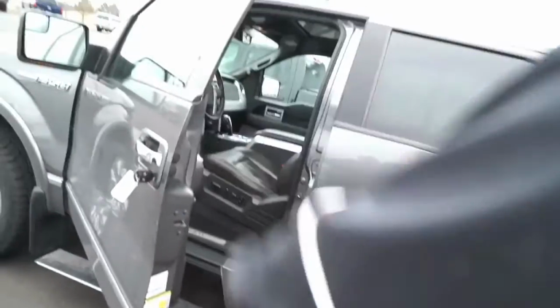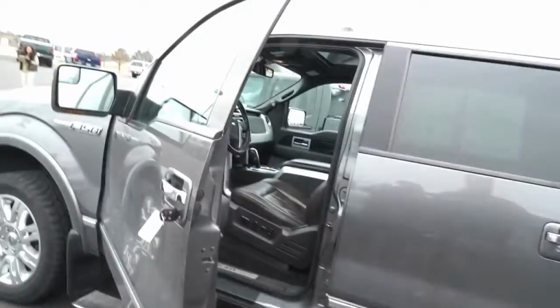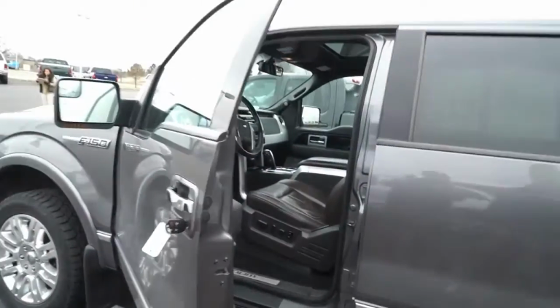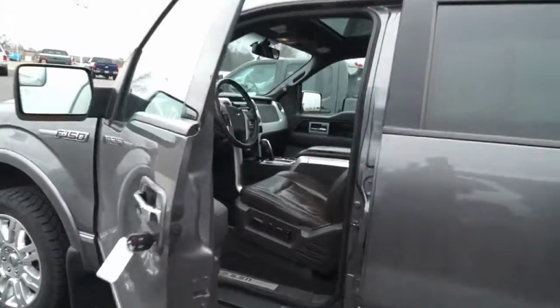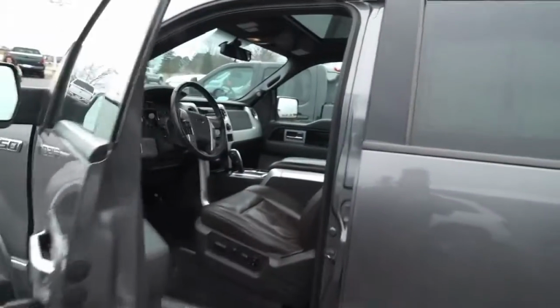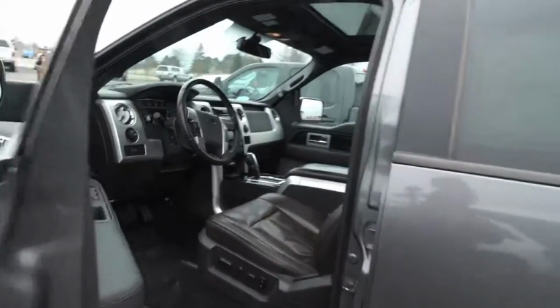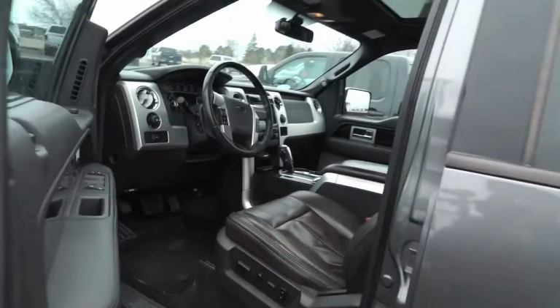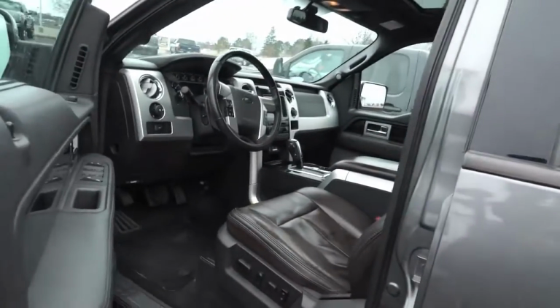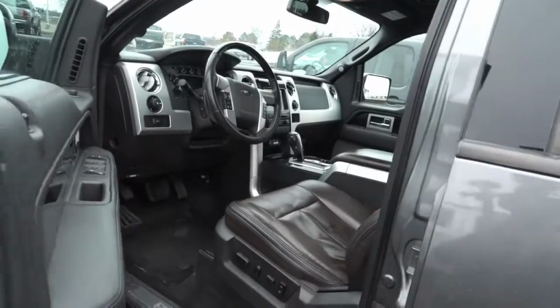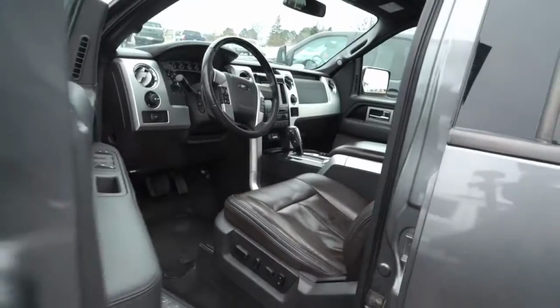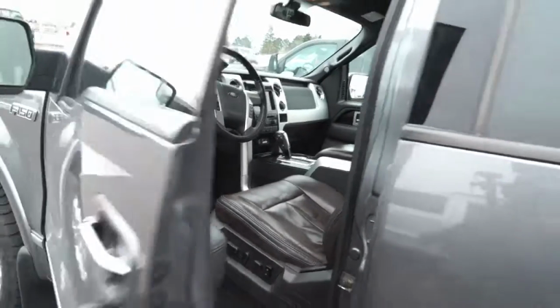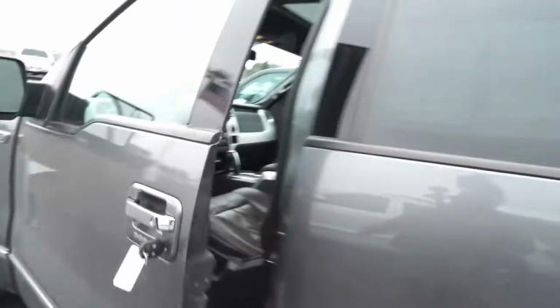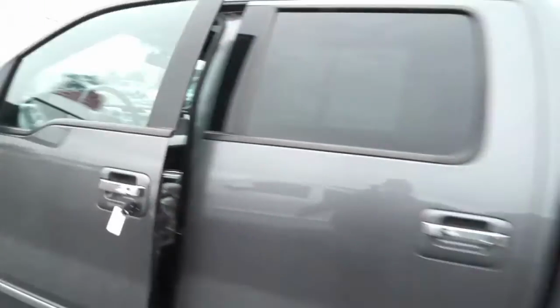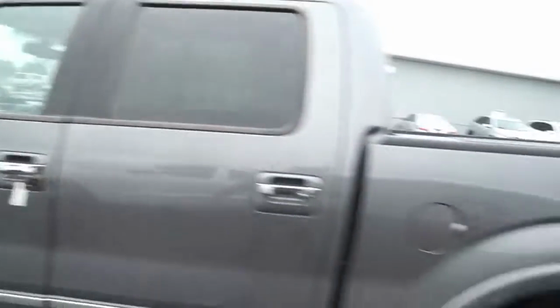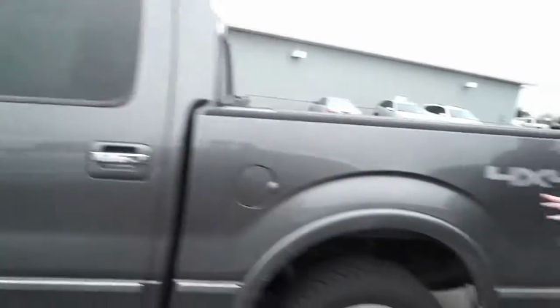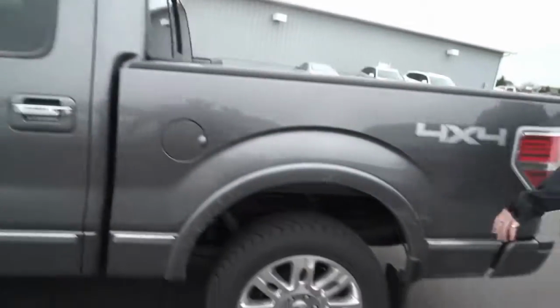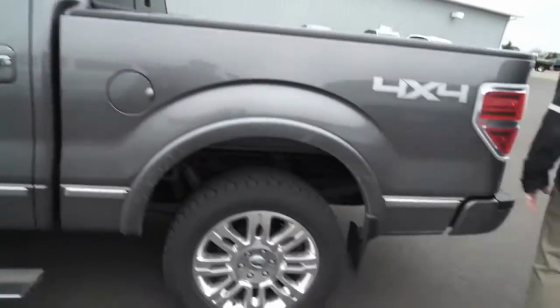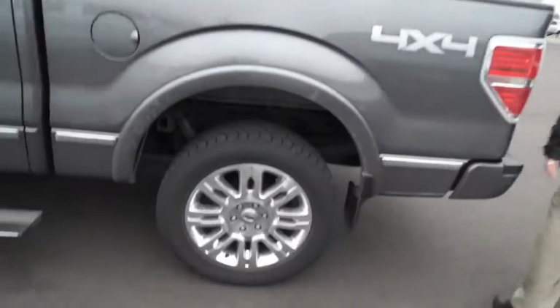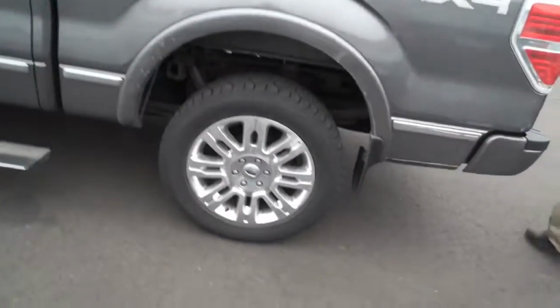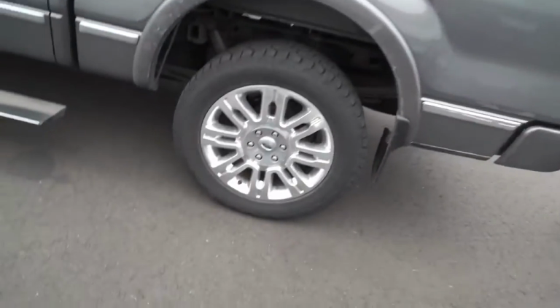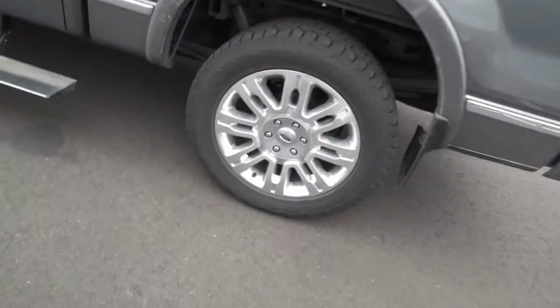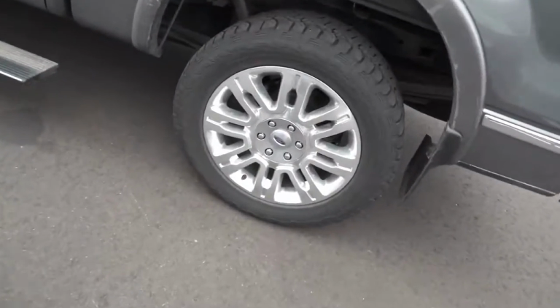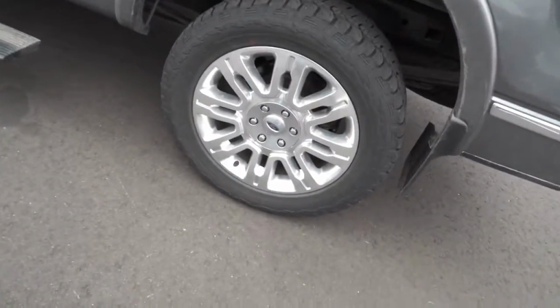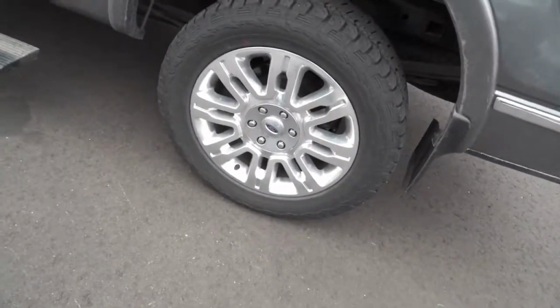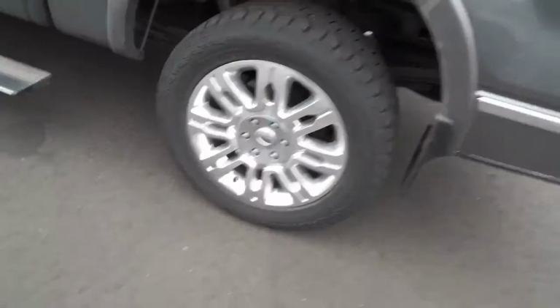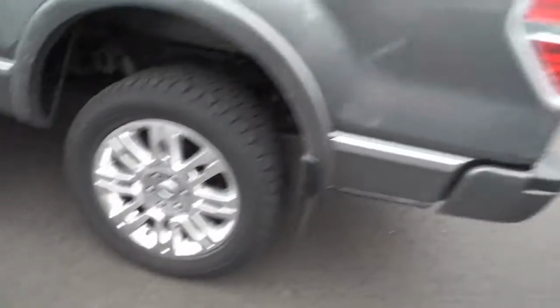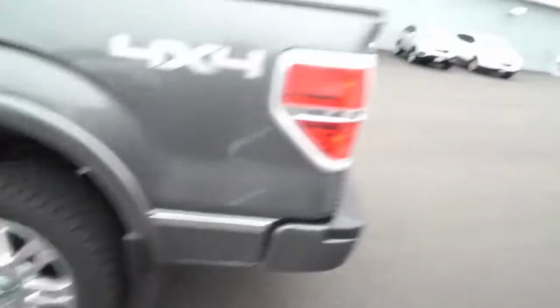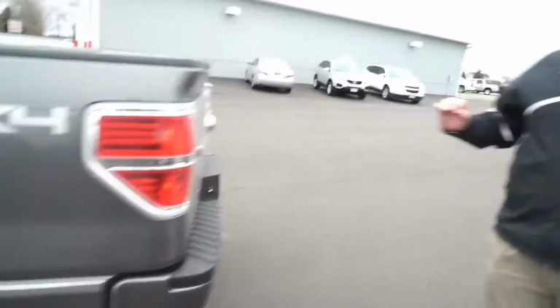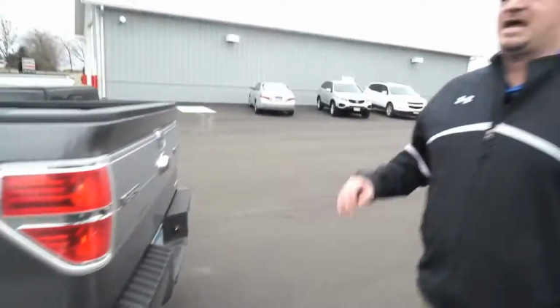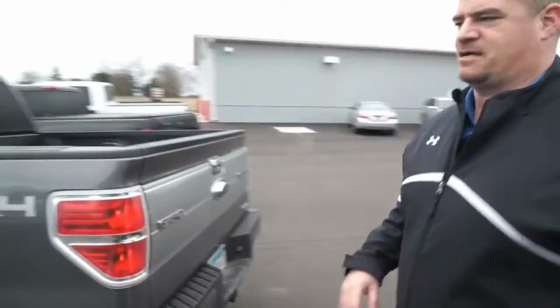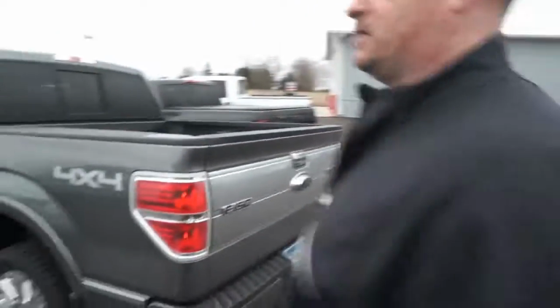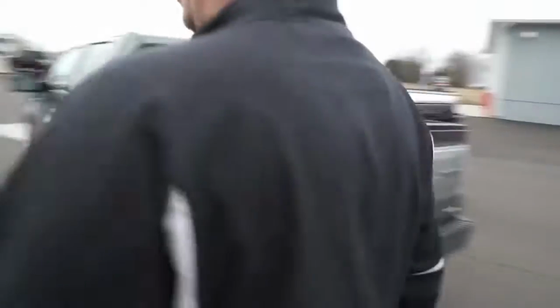It's got the shorter box on it so it's nice and easy to maneuver, the nice polished wheels, plenty of rubber on the tires, backup camera. This is the Cadillac of pickup trucks.